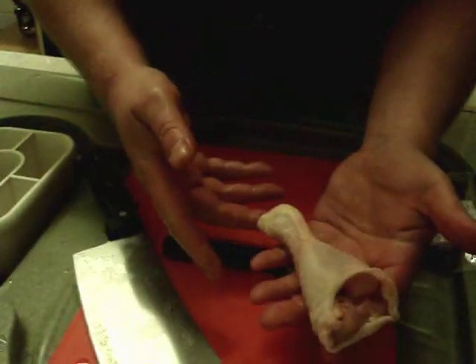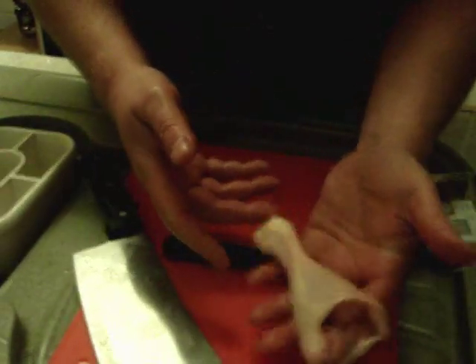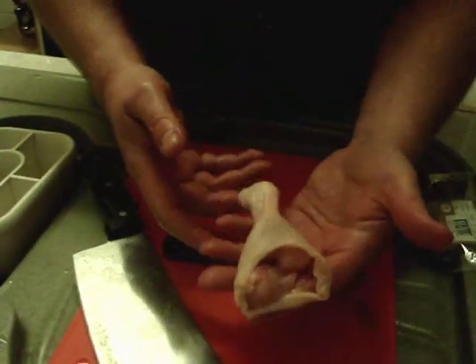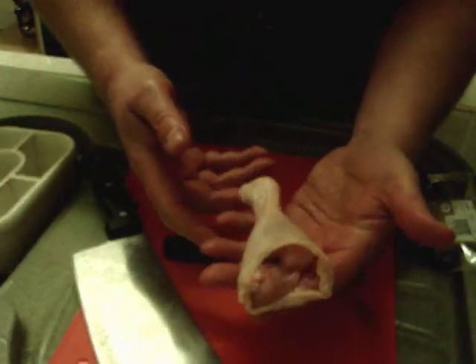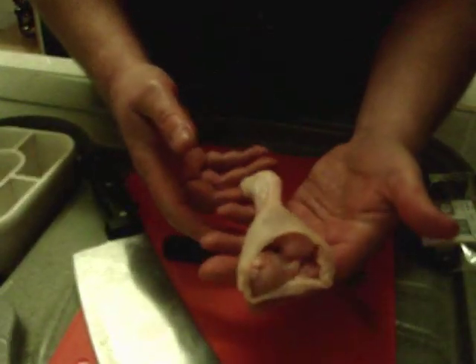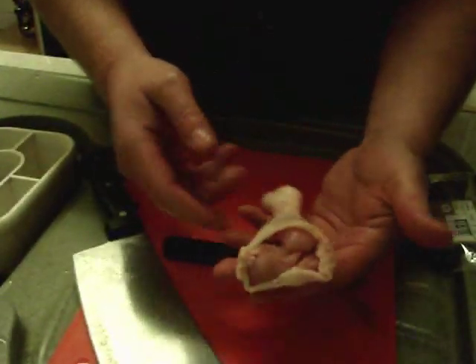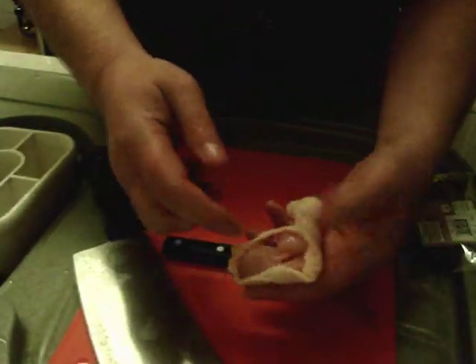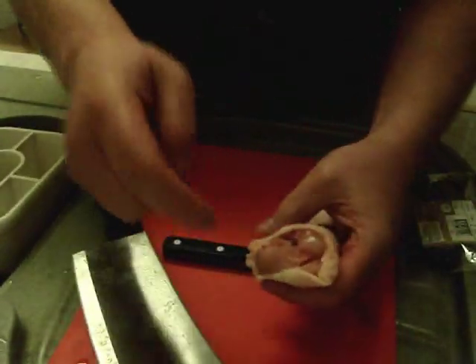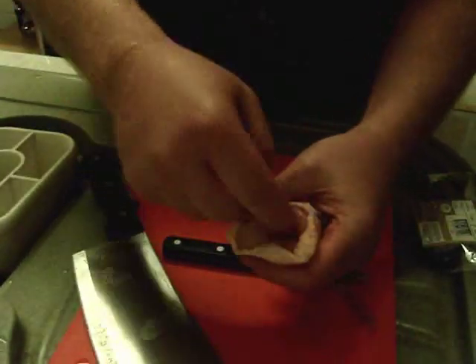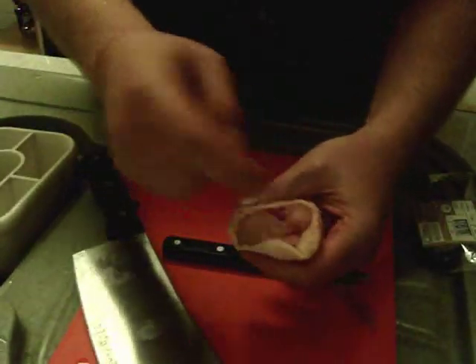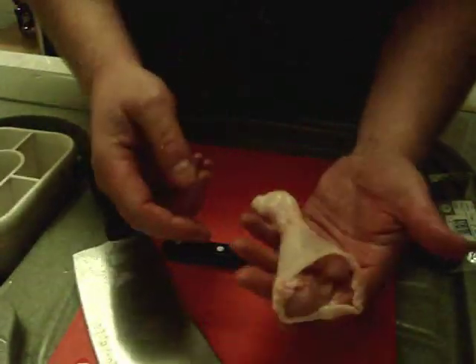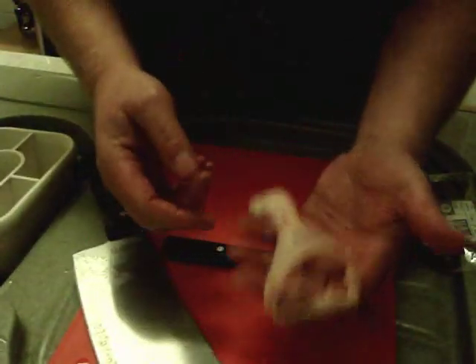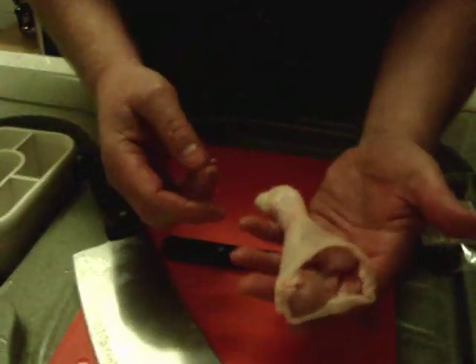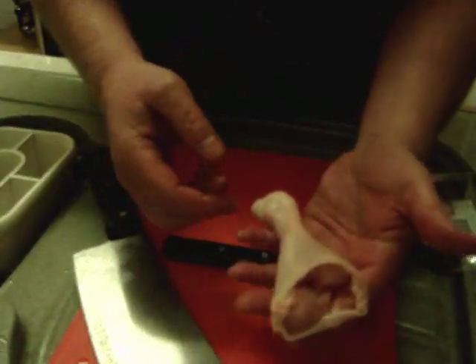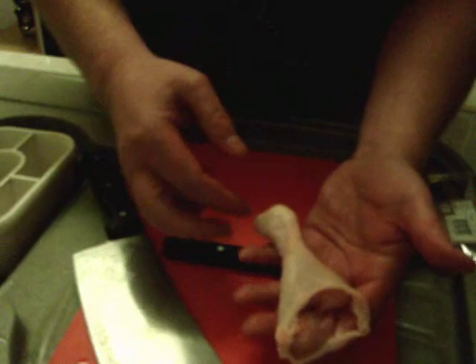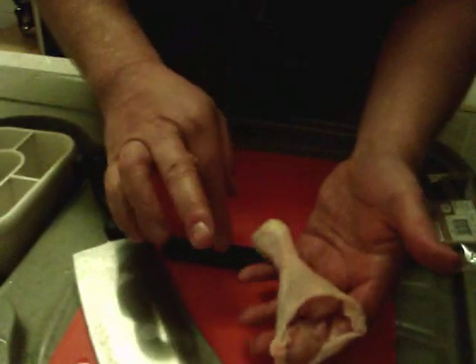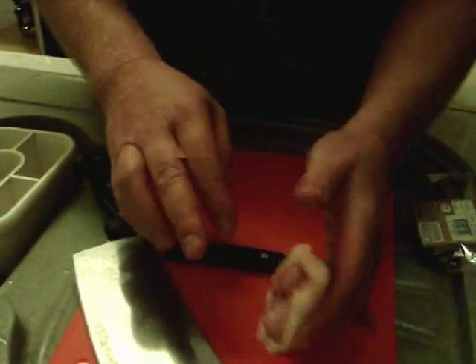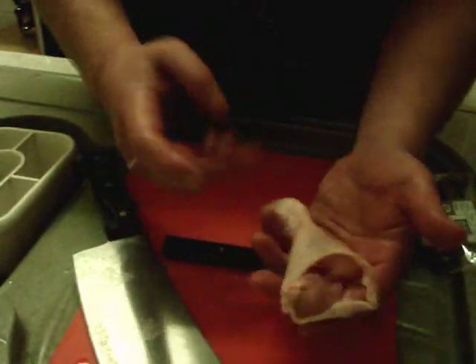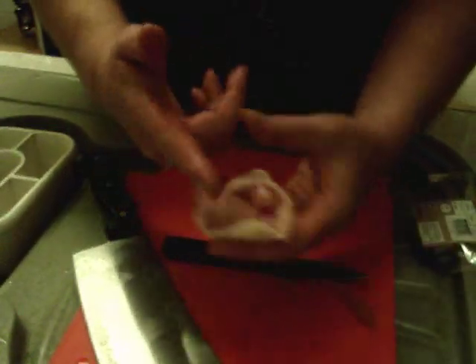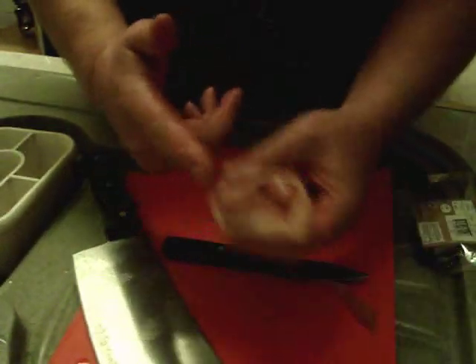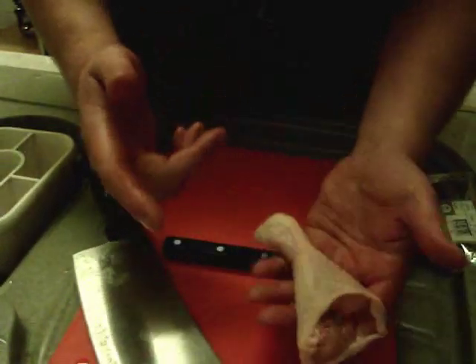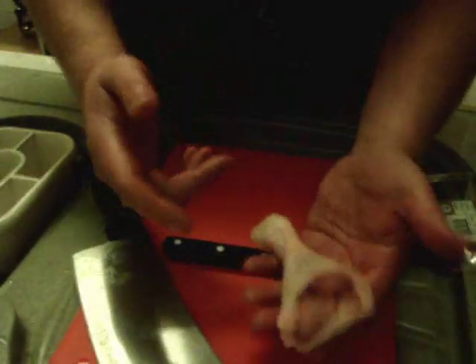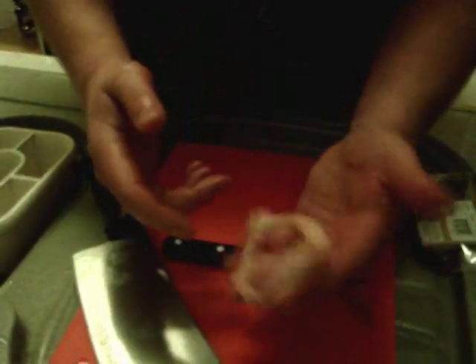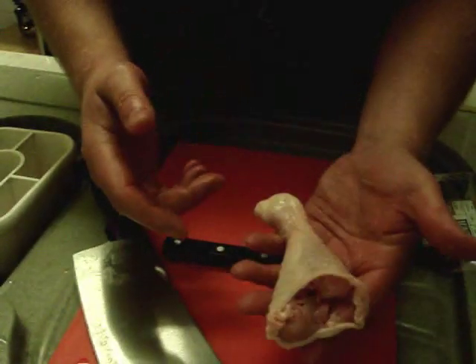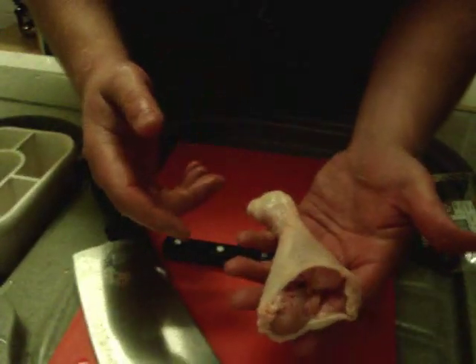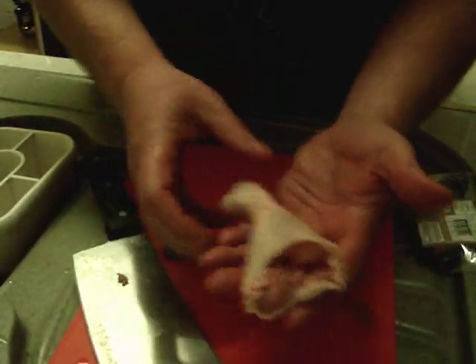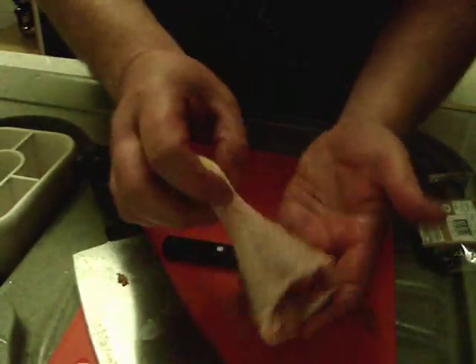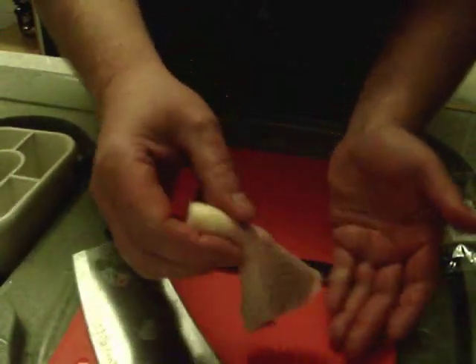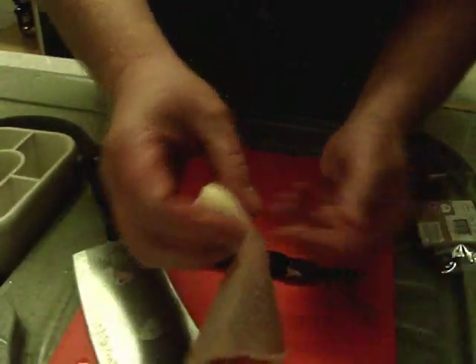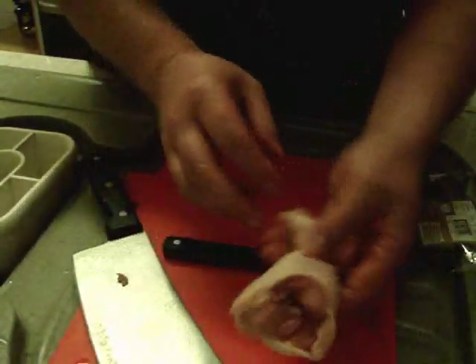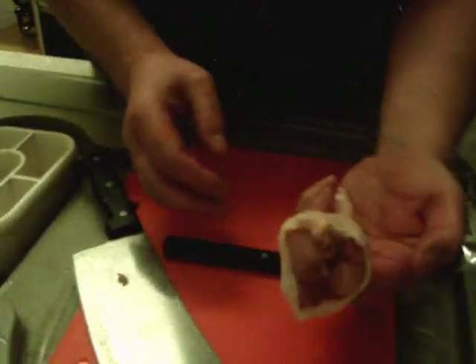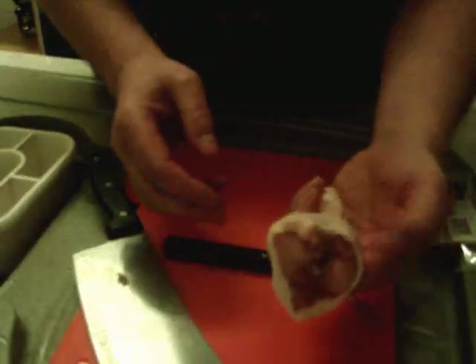When you've marinated it as well, it's a good idea to push it back inside before you put it on the grill or barbecue or whatever you can do with it. There you go - one boneless chicken leg.